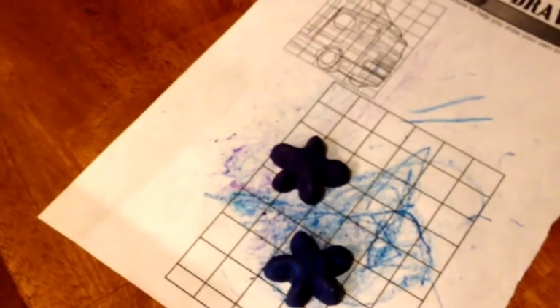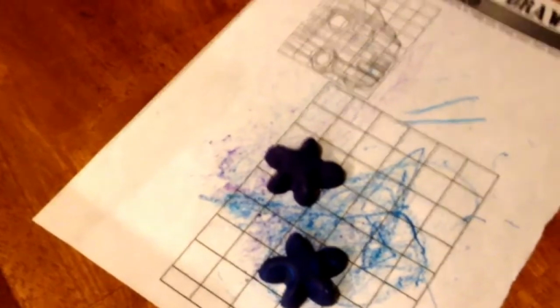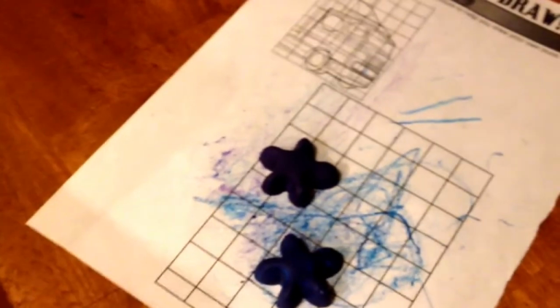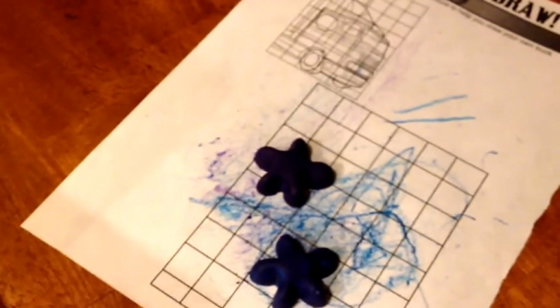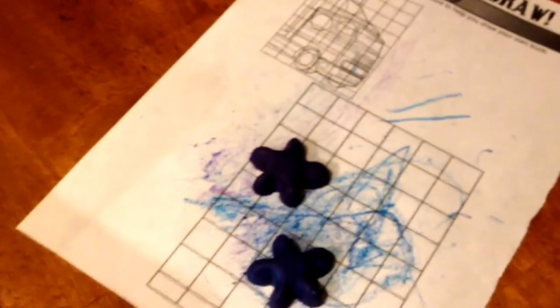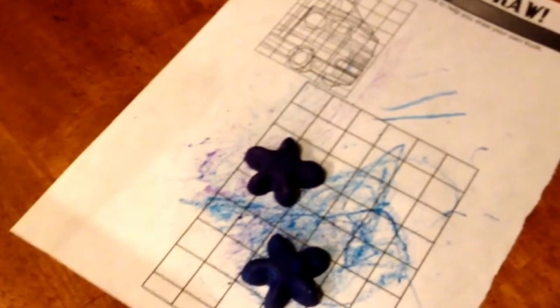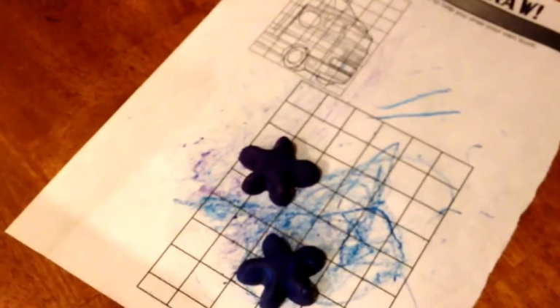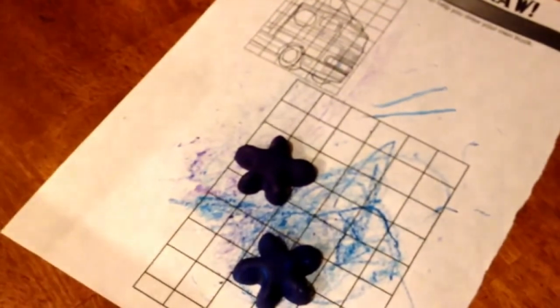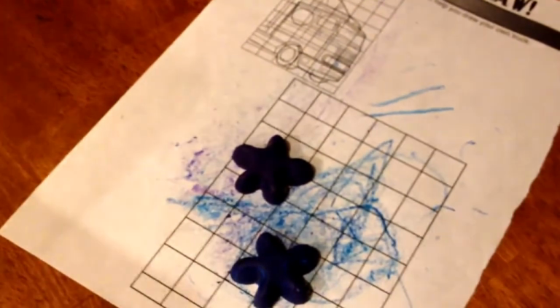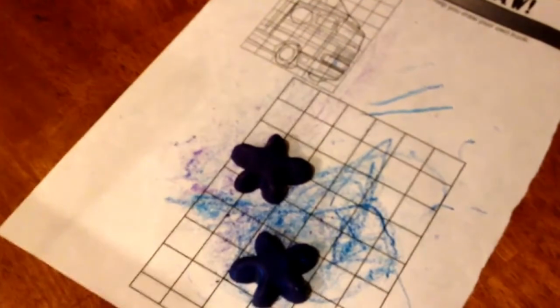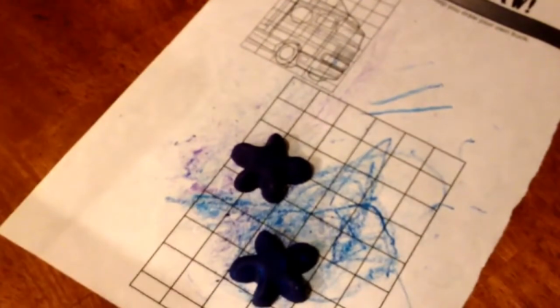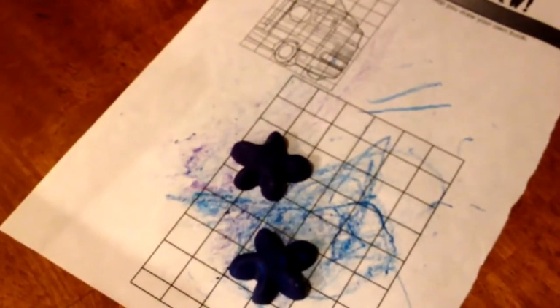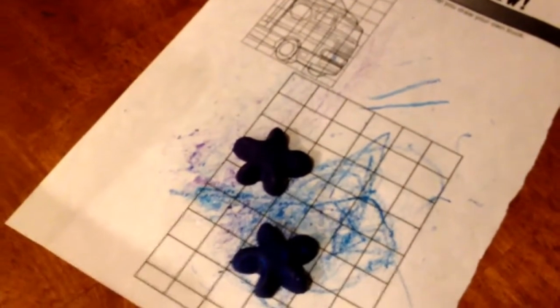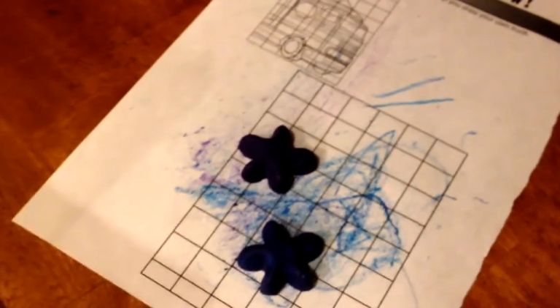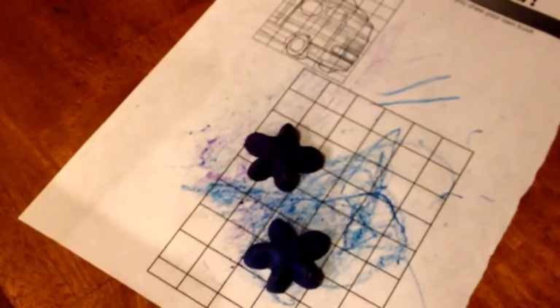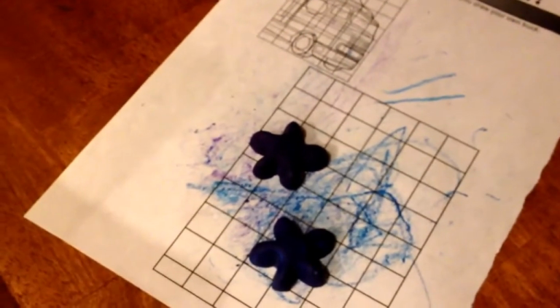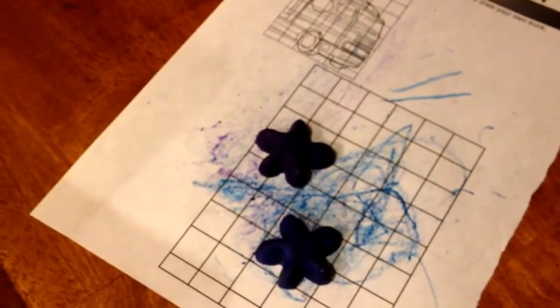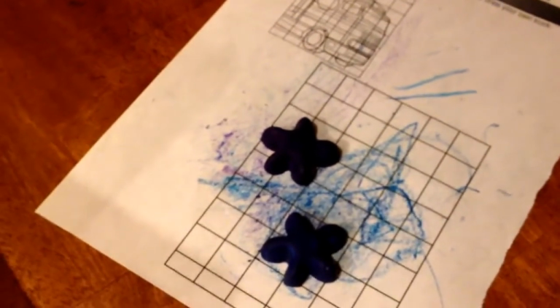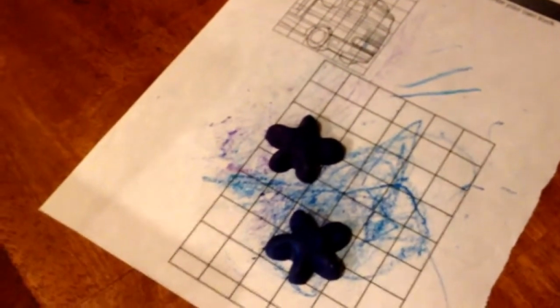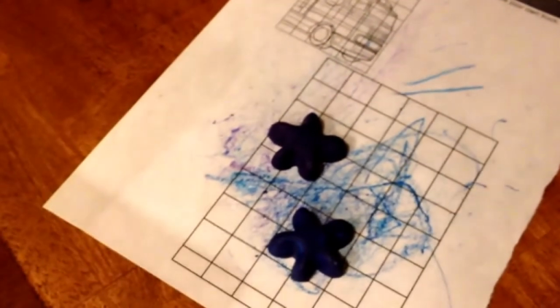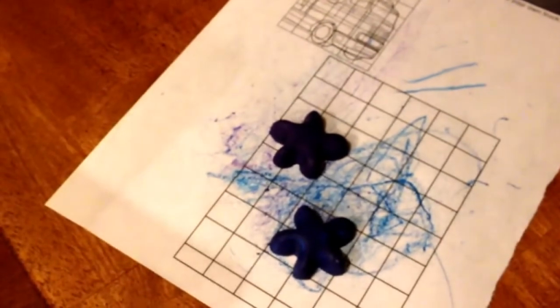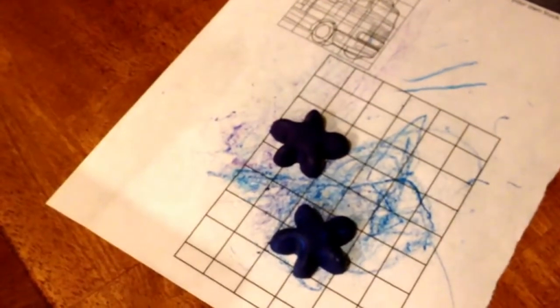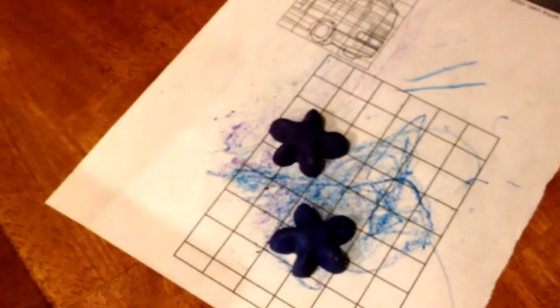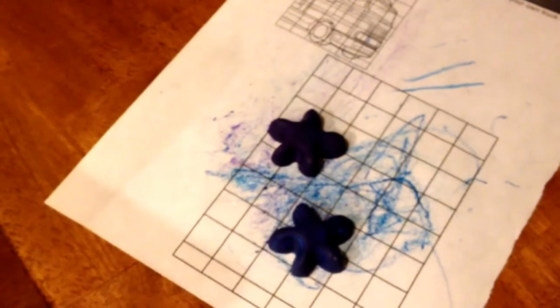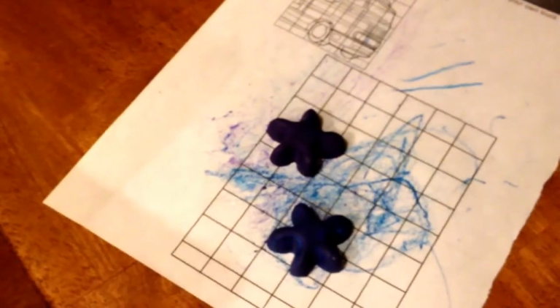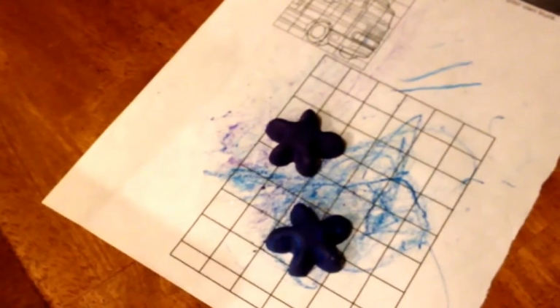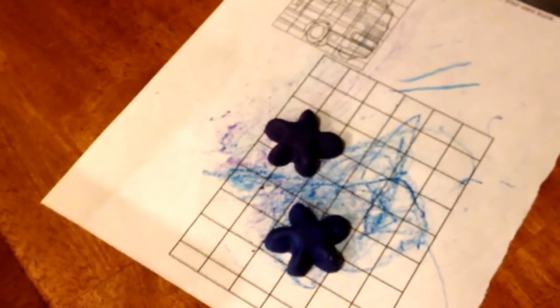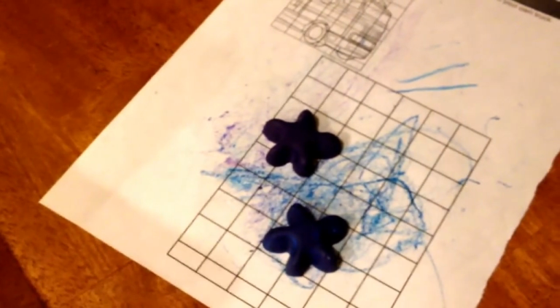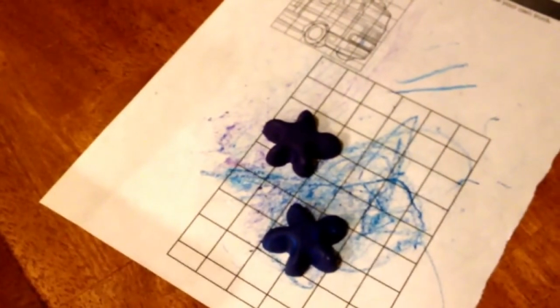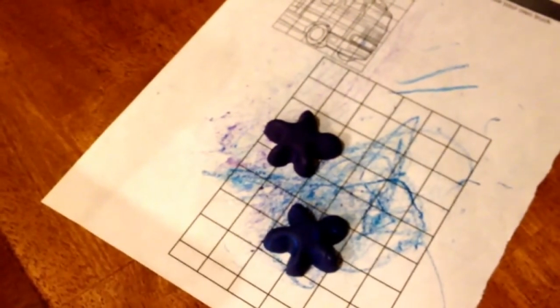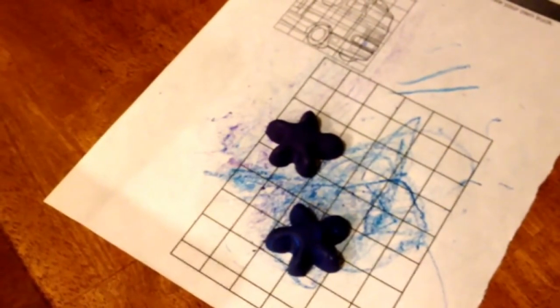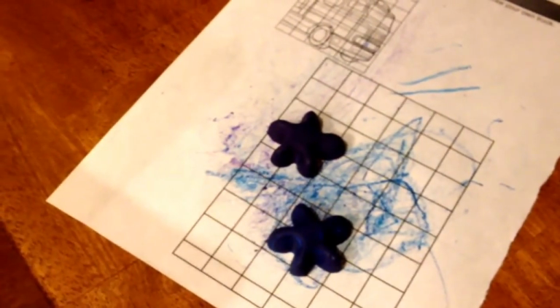If you've ever made crayons, let me know how you did it. I don't know — maybe I'm doing something wrong. I just thought you melt them, but perhaps that's not how you're supposed to do it, or maybe I just used really cheap crayons.